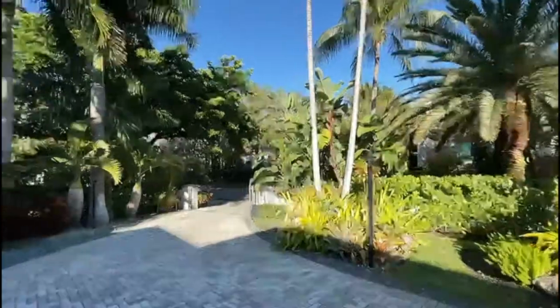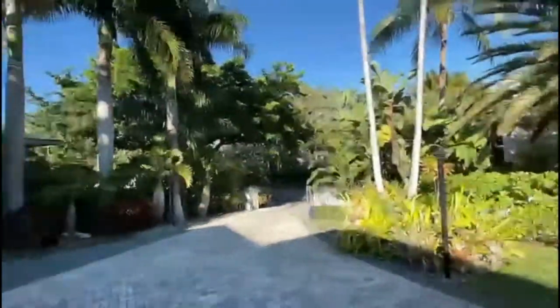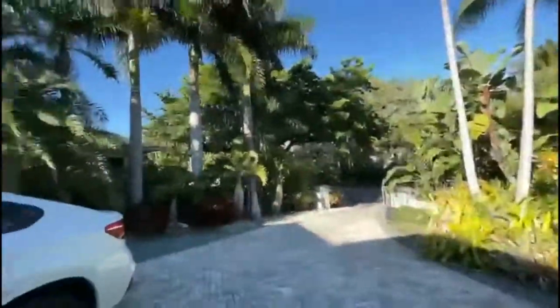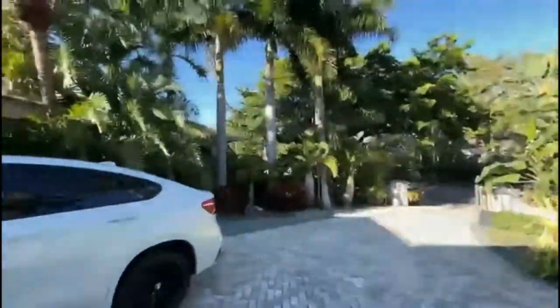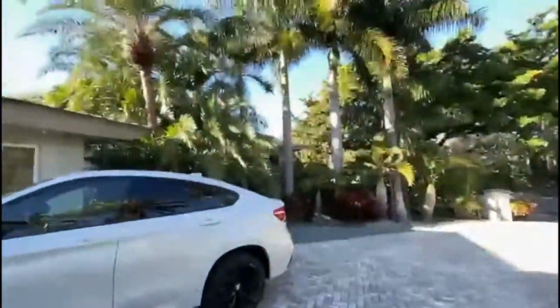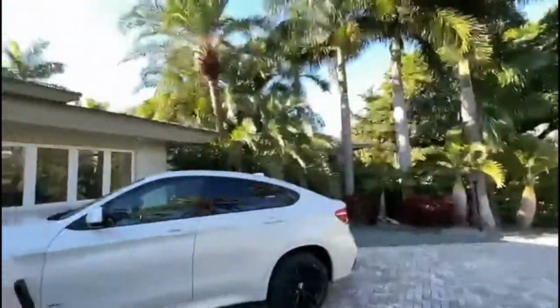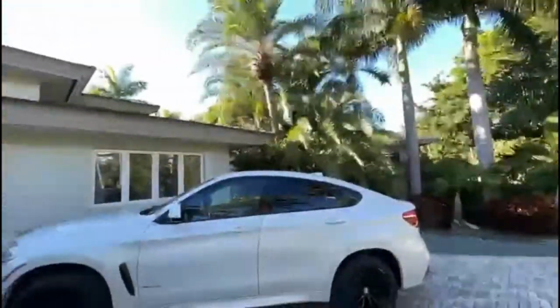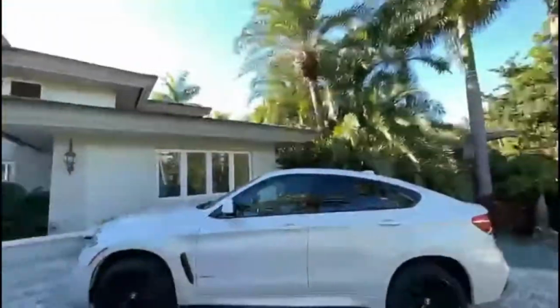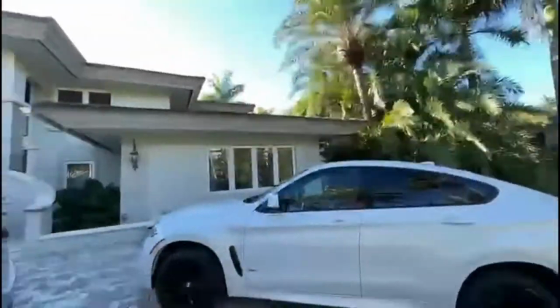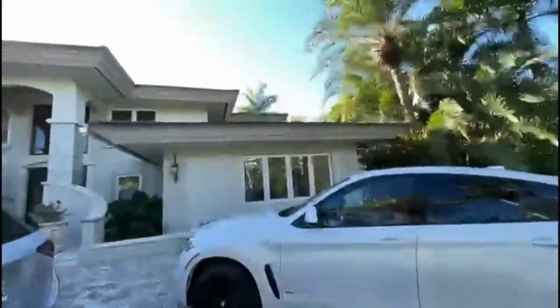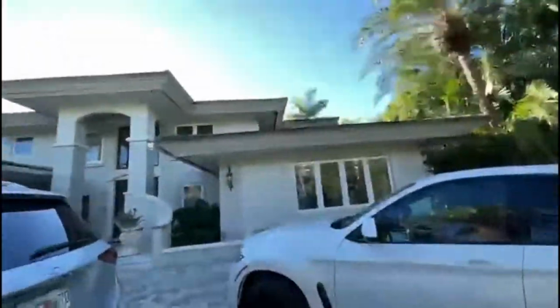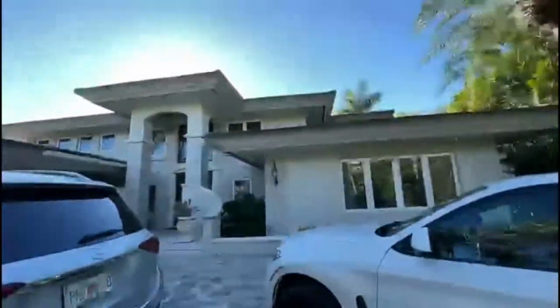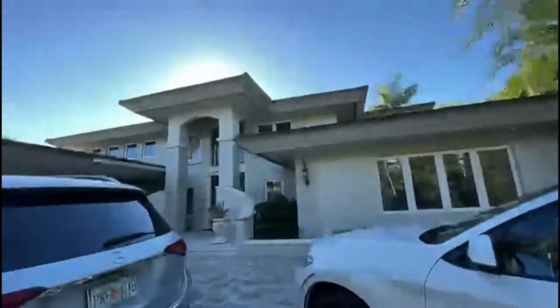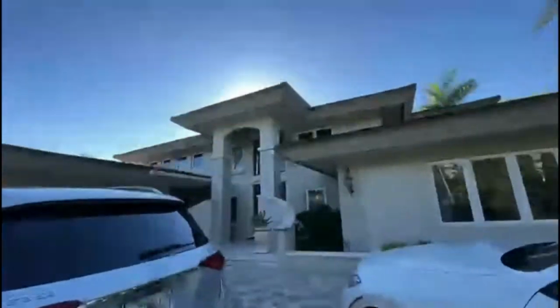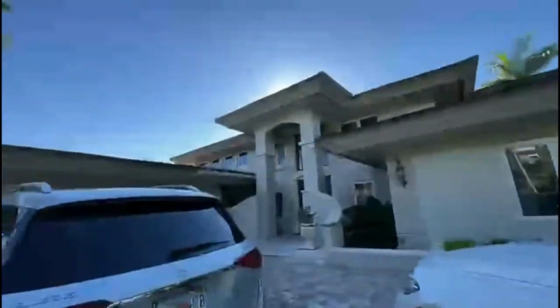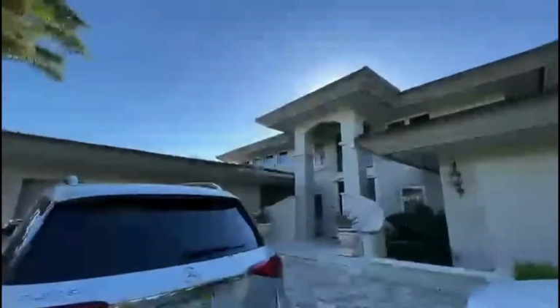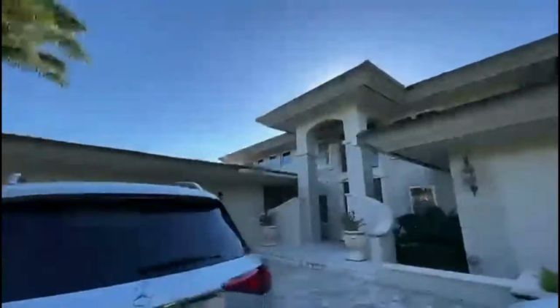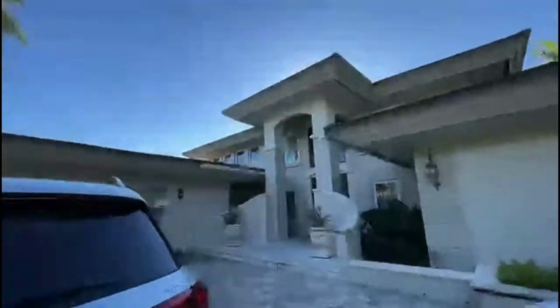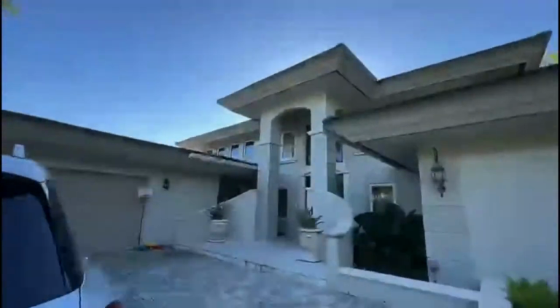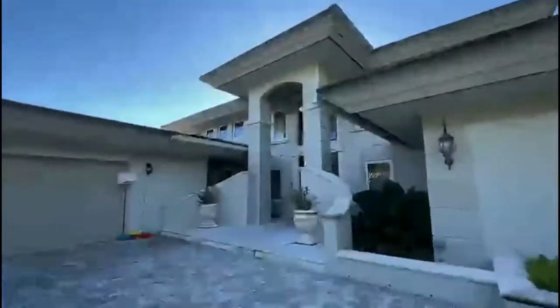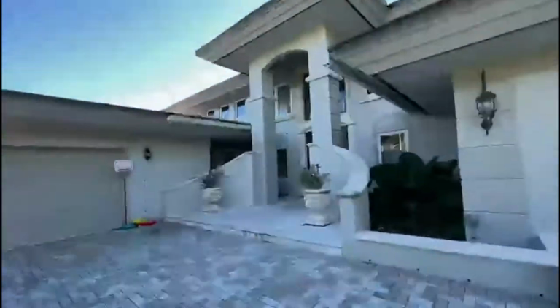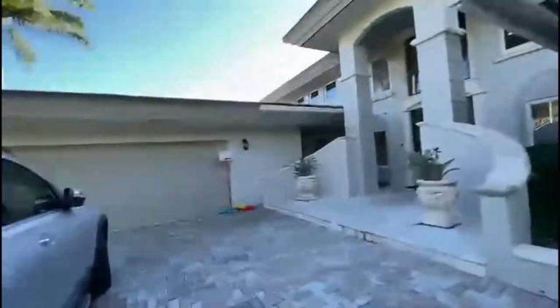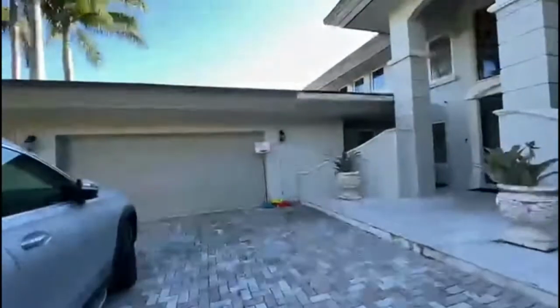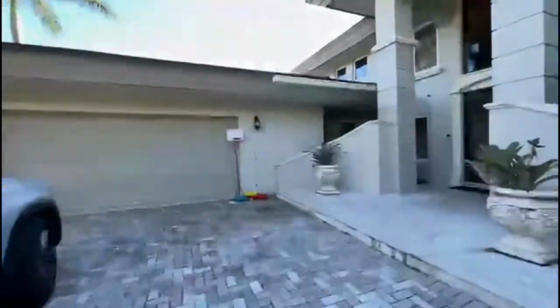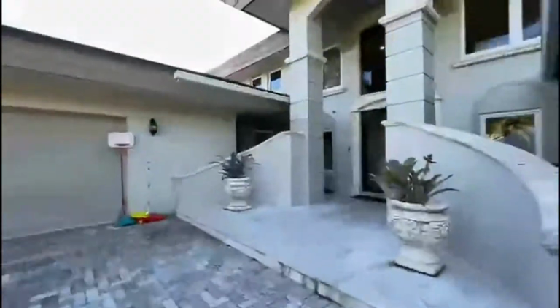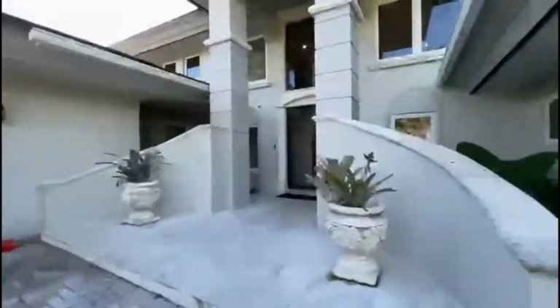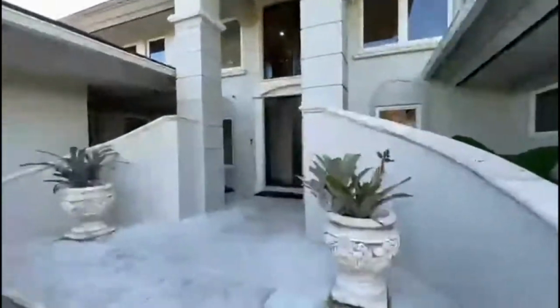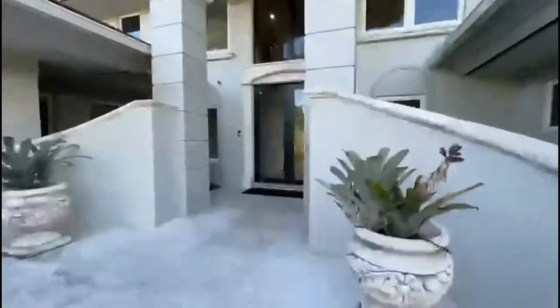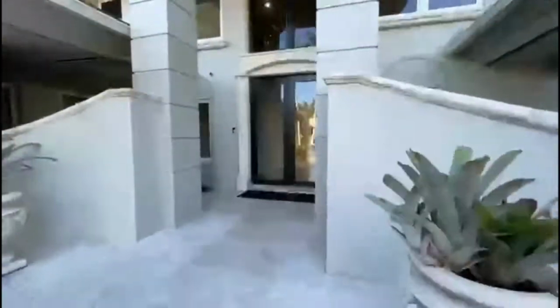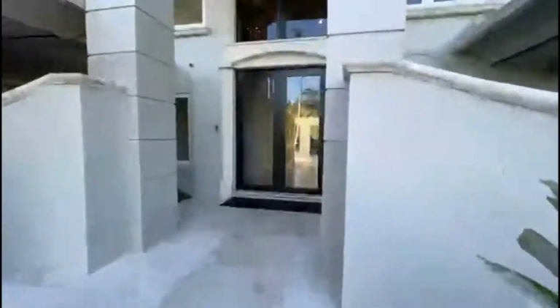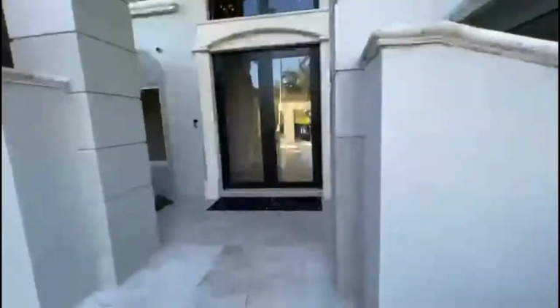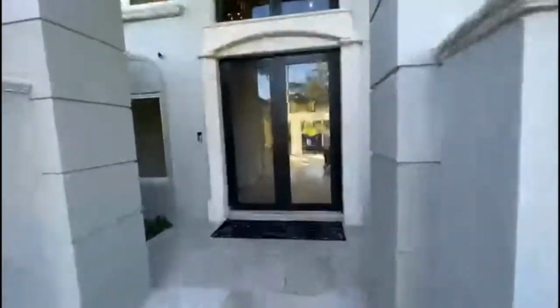Today we're looking at 6816 Sunrise. It's a beautiful six-bedroom house with a two-car garage. All windows are impact.